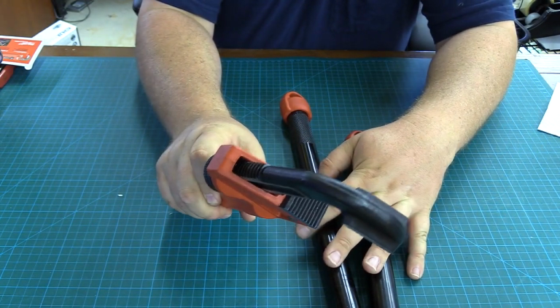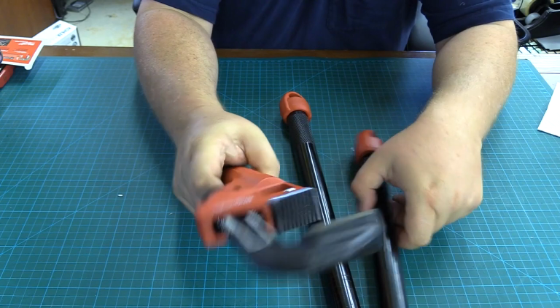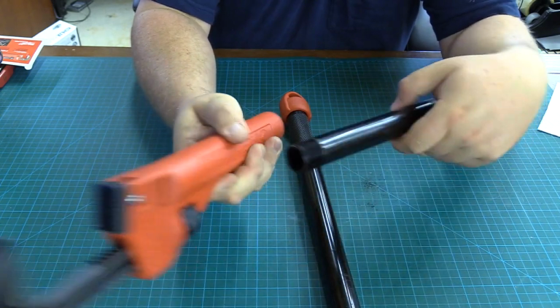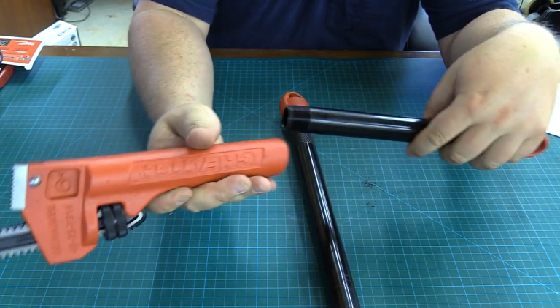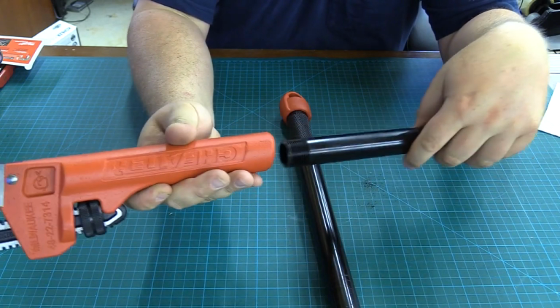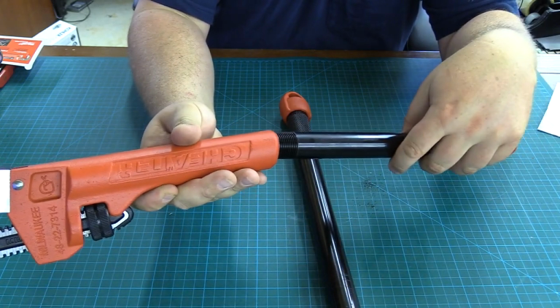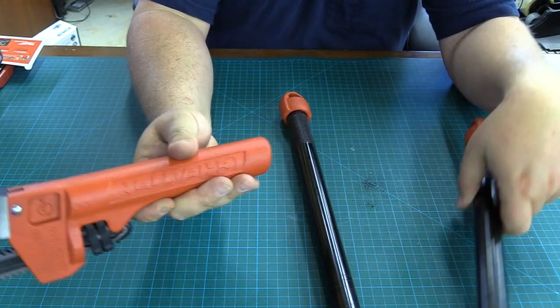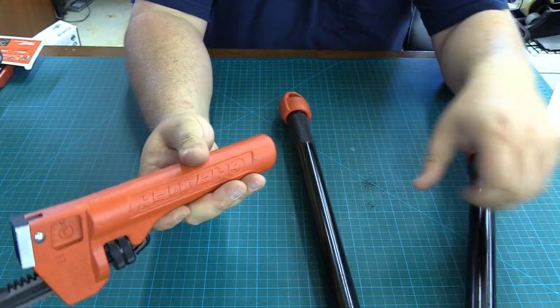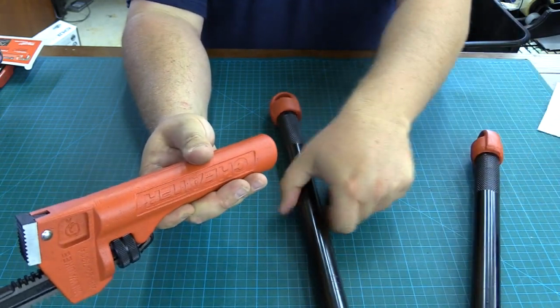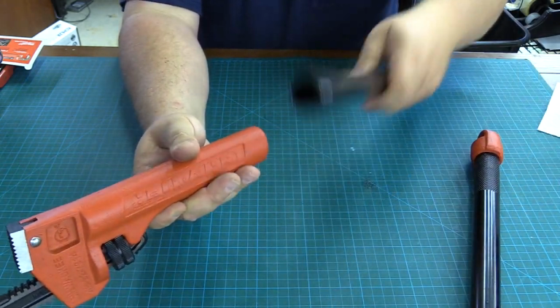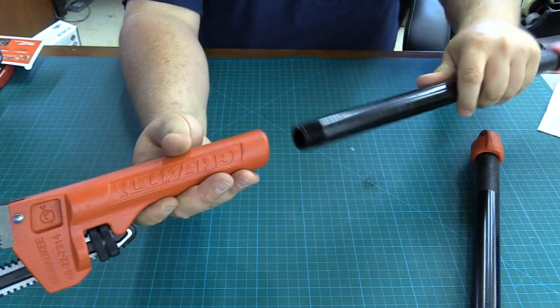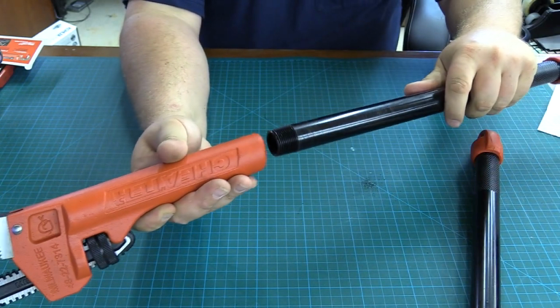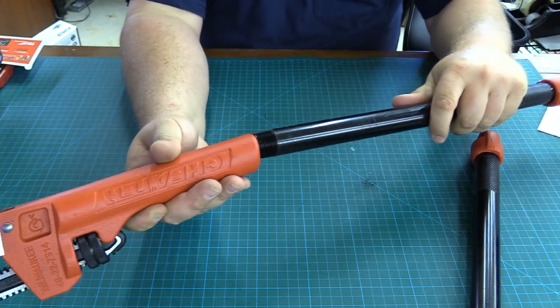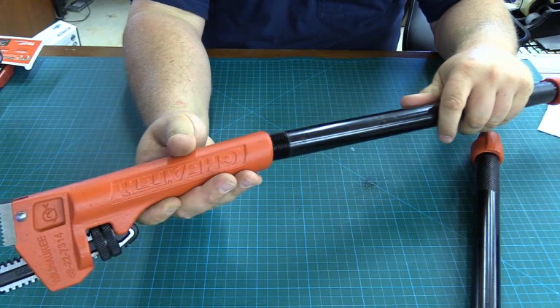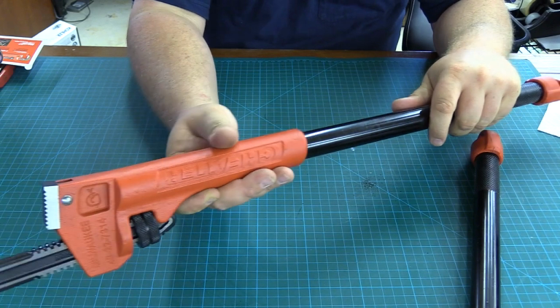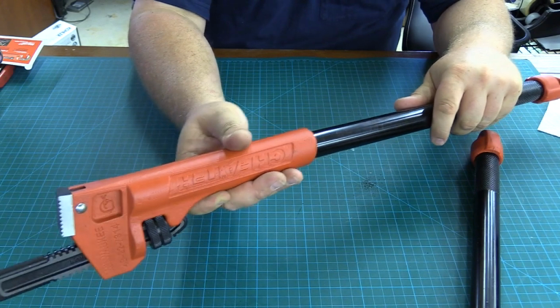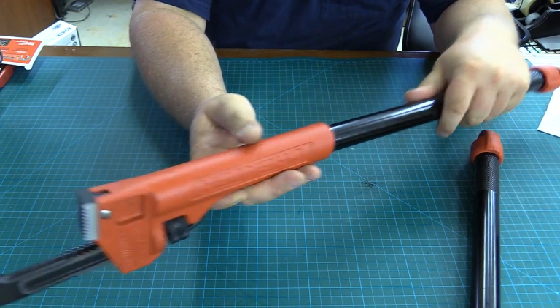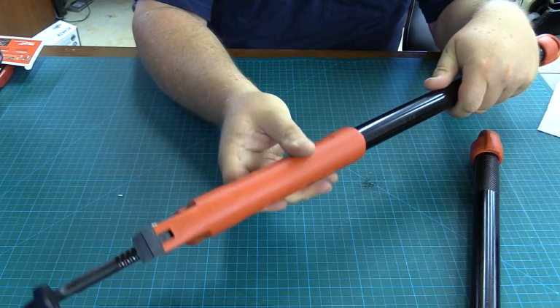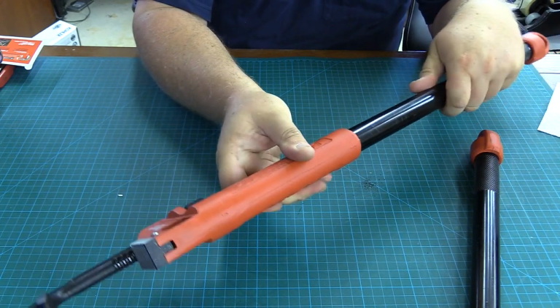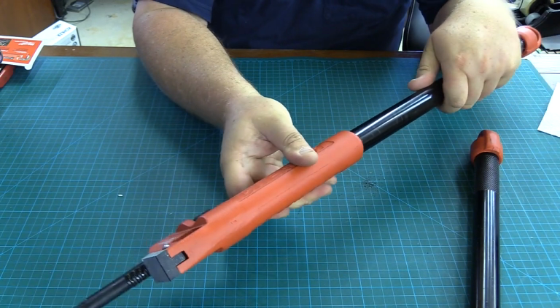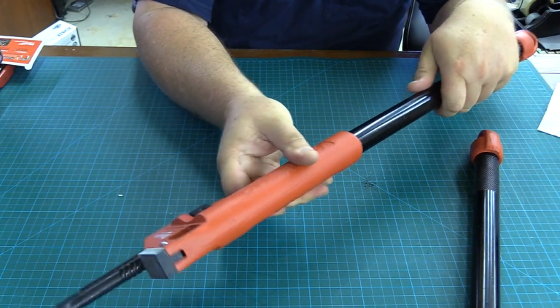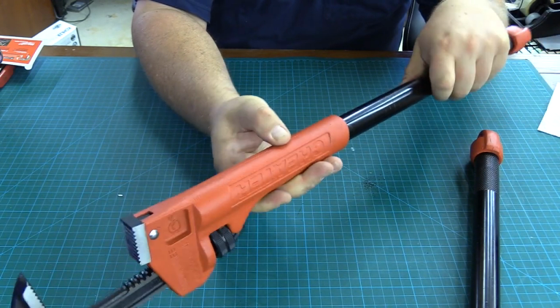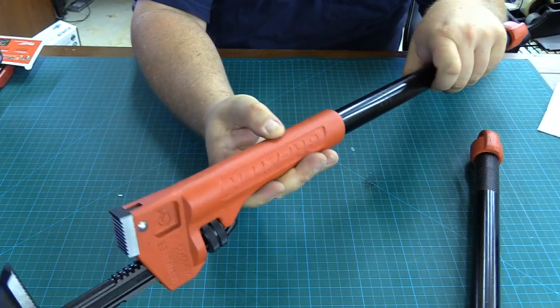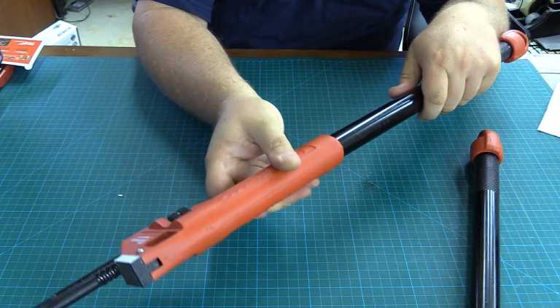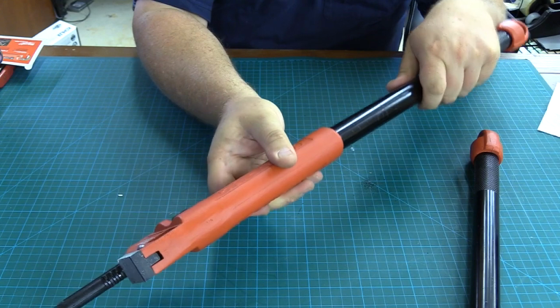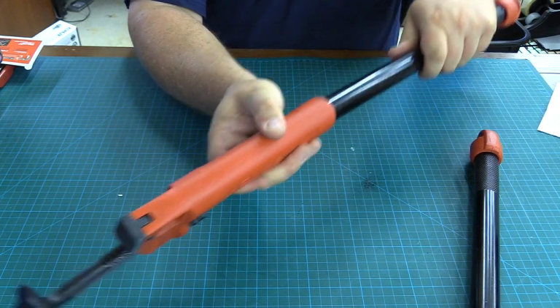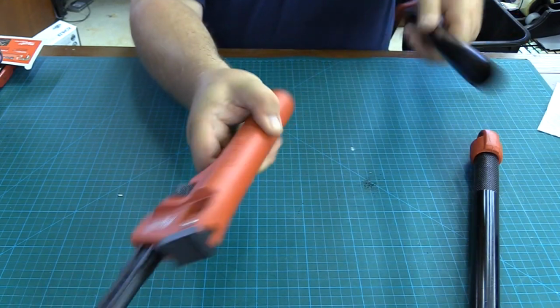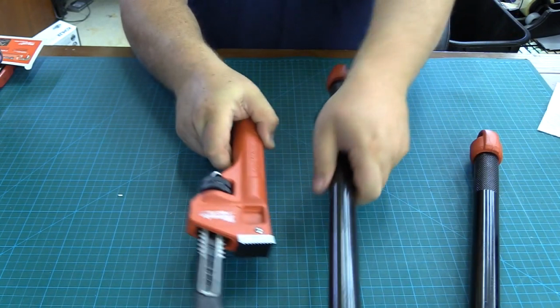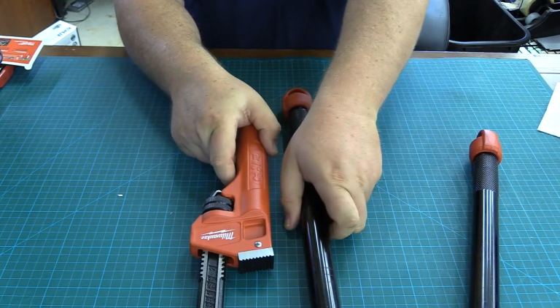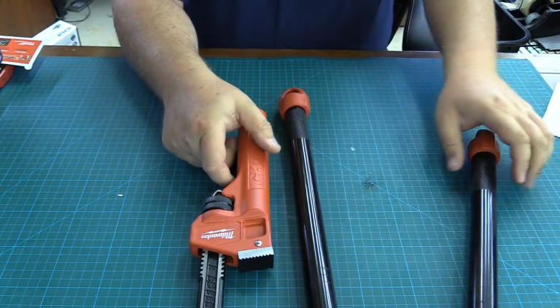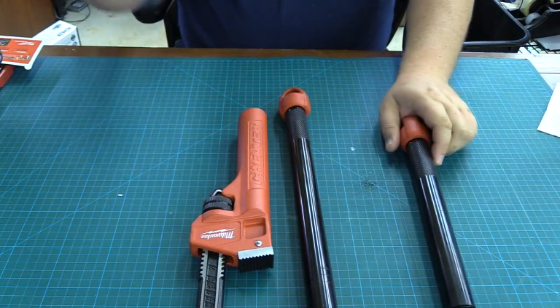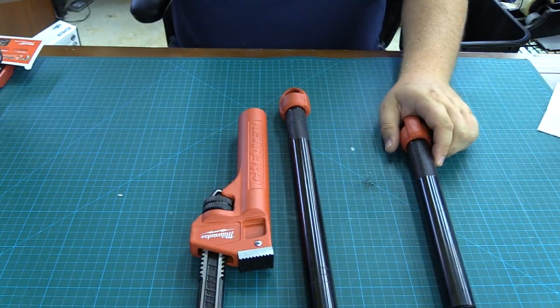So you've got three in one: you've got a short pipe wrench for getting into tight places, then you've got a standard pipe wrench for most jobs, and then you've got what I would call the cheetah bar — the longer 24-inch — if you need to get a lot of force to free that fitting. This has been Tex Reviews for Home Depot.